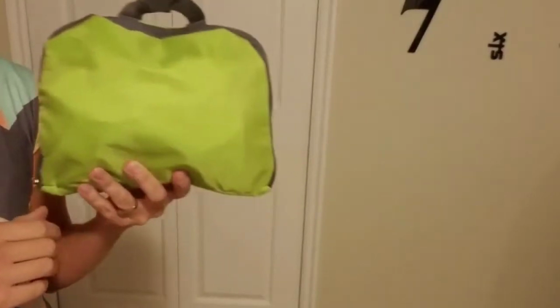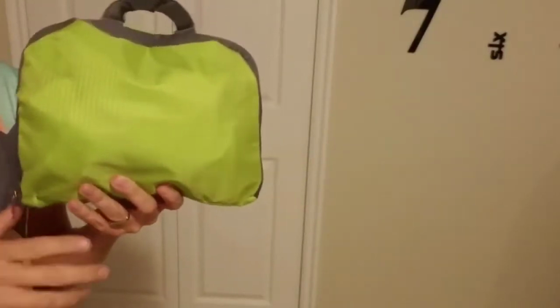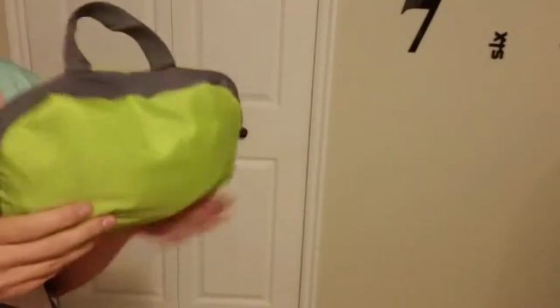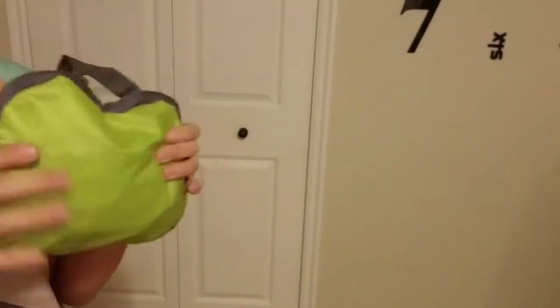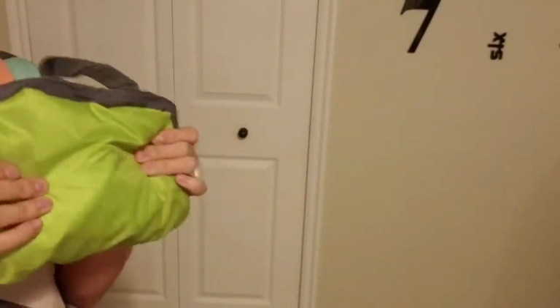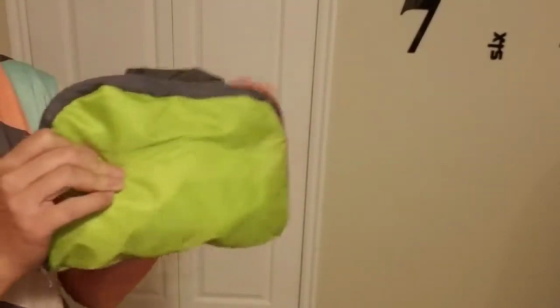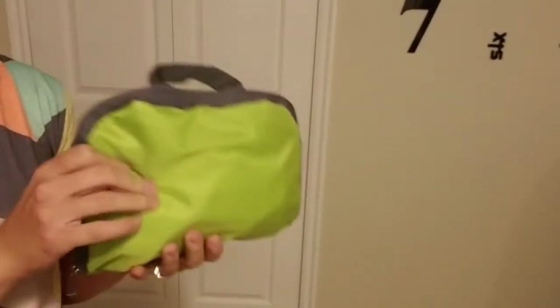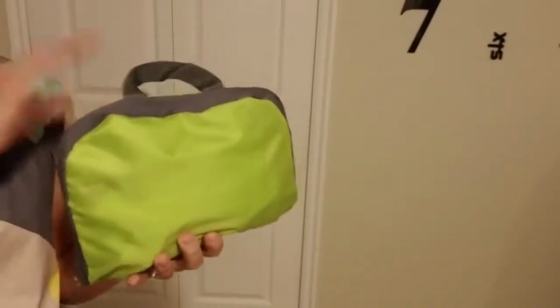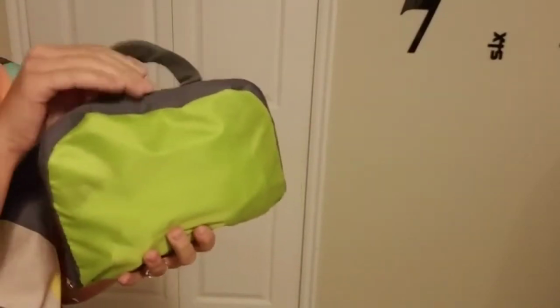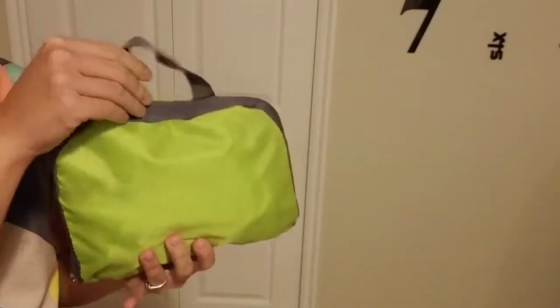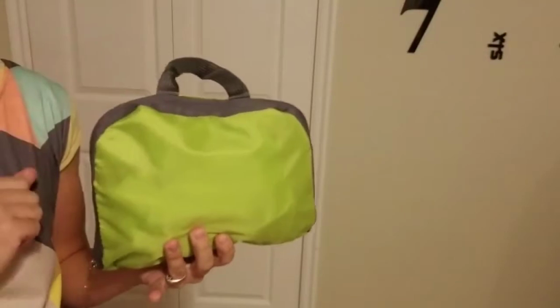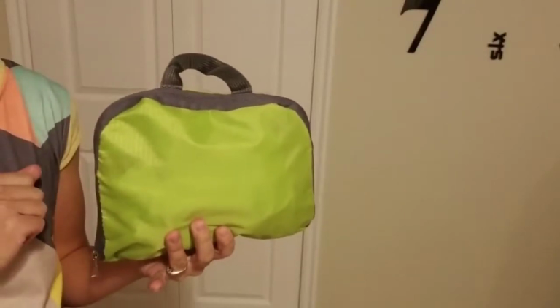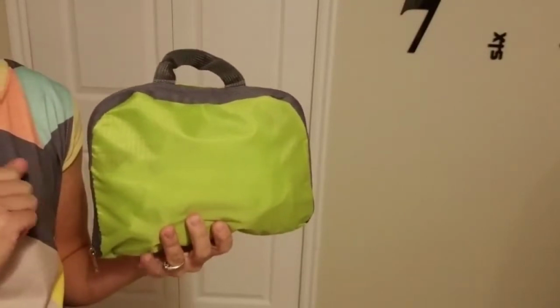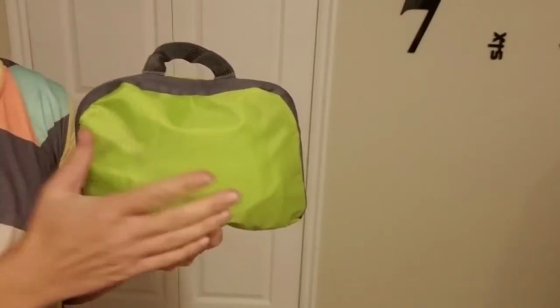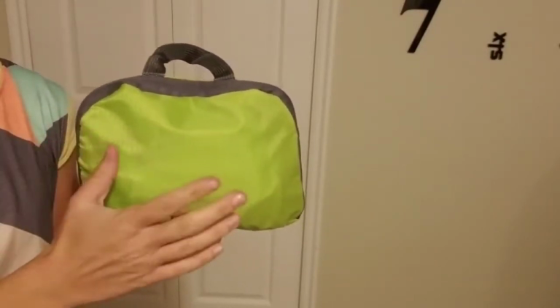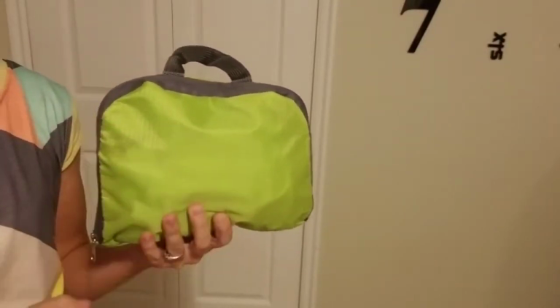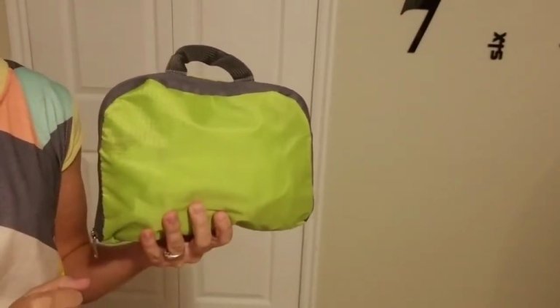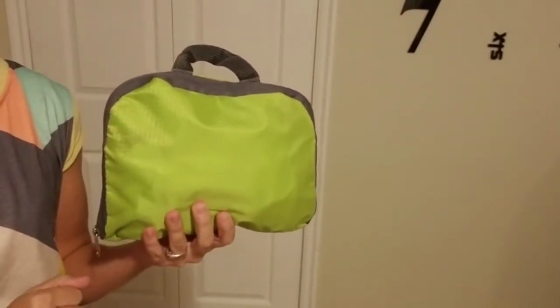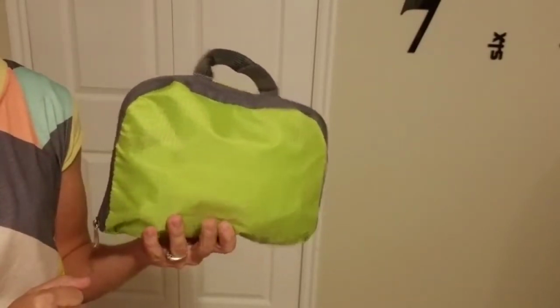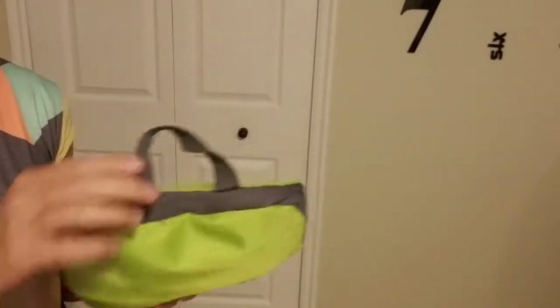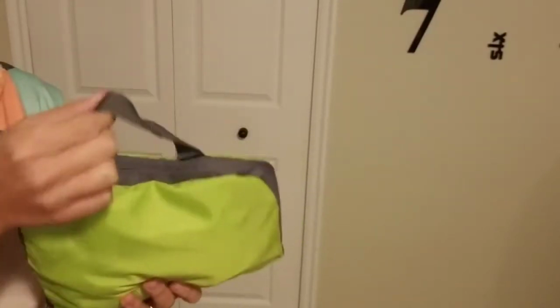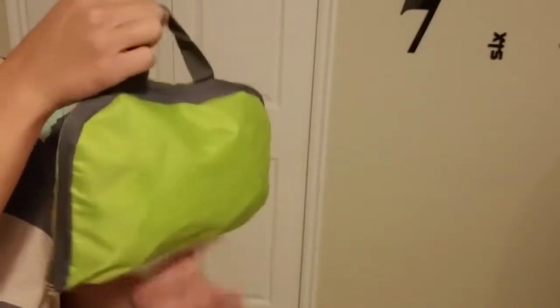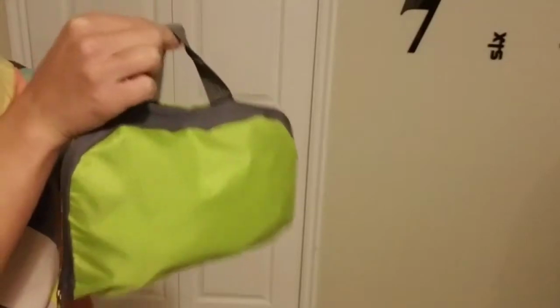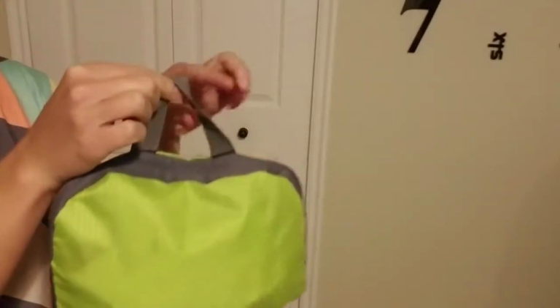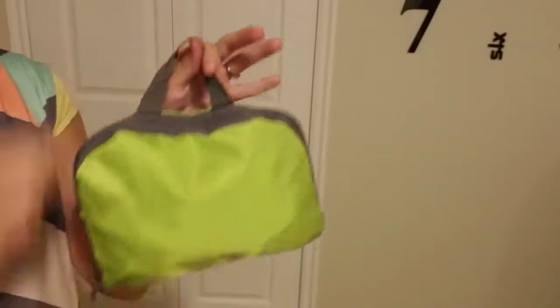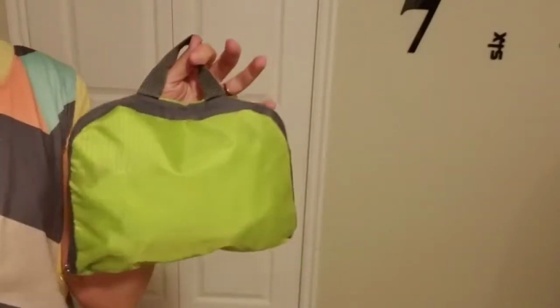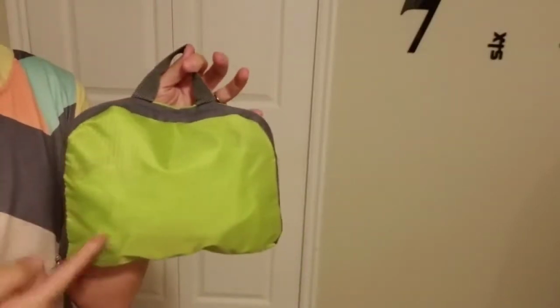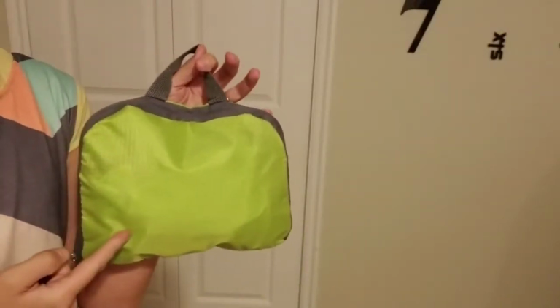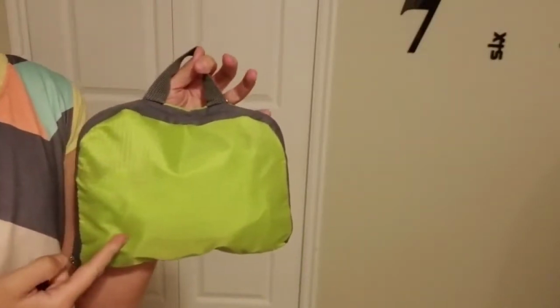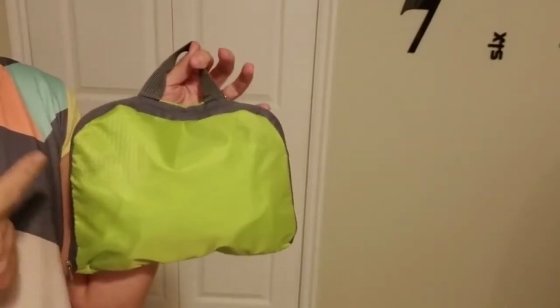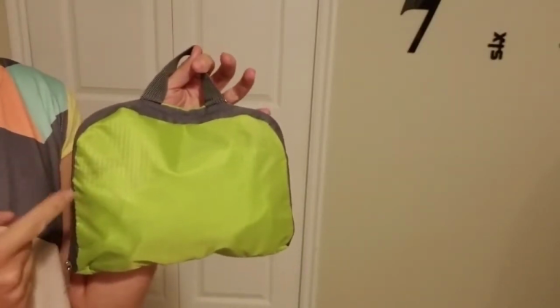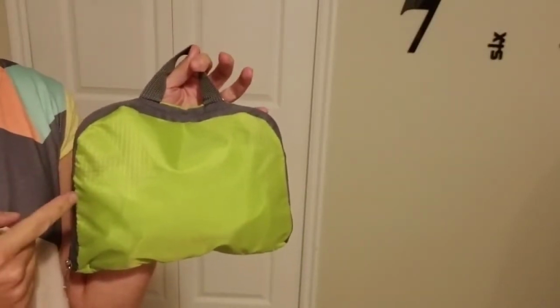It folds up. This little pocket right here is not an extra bag for you to throw it in. Rather, it is the front pocket of the backpack — just turn it inside out and it has a little handle. I love these packable backpacks. They're so handy.